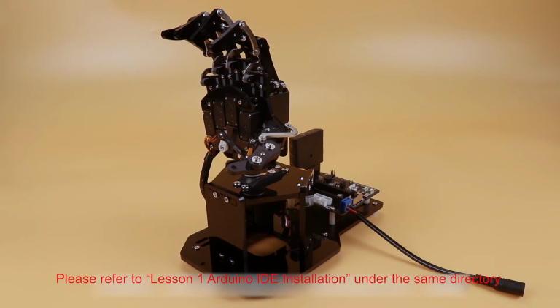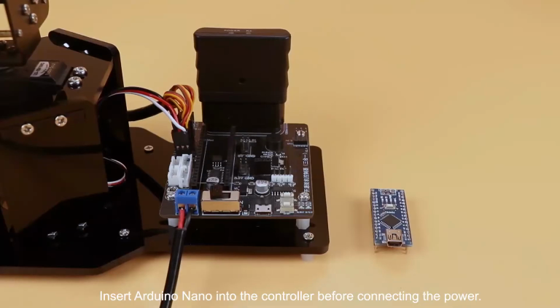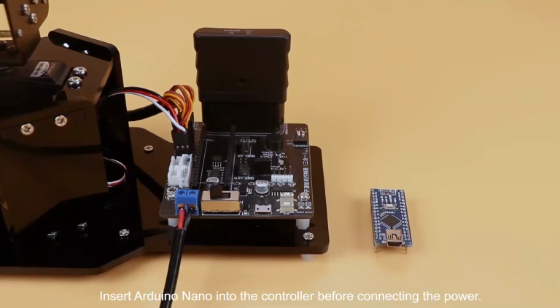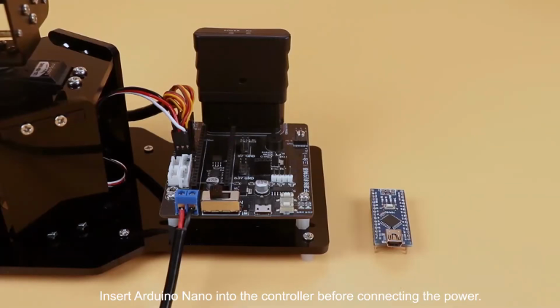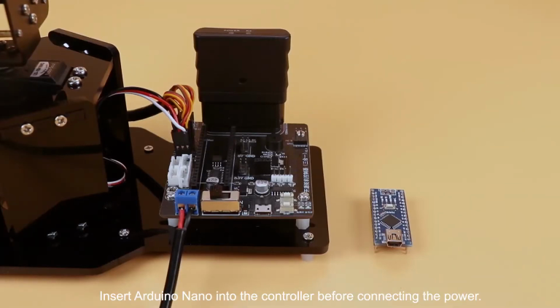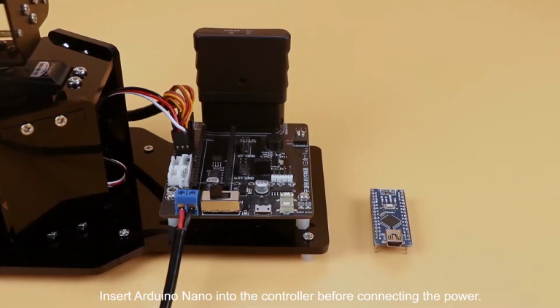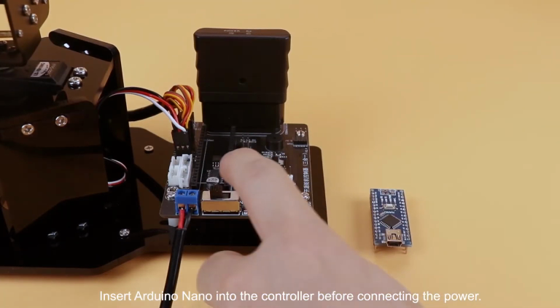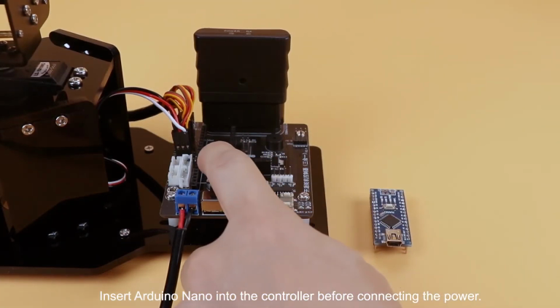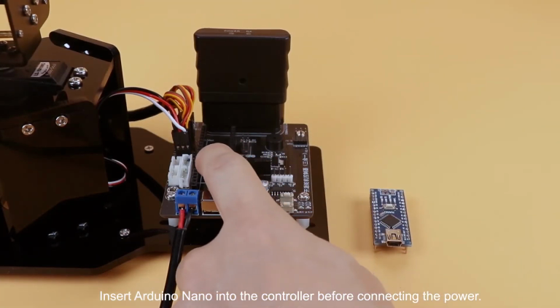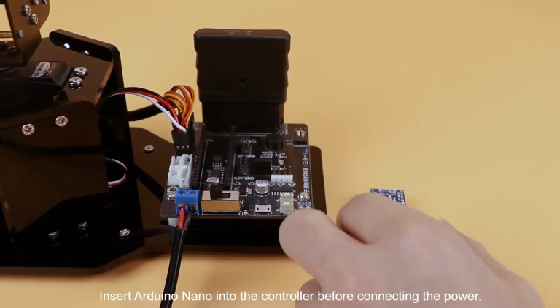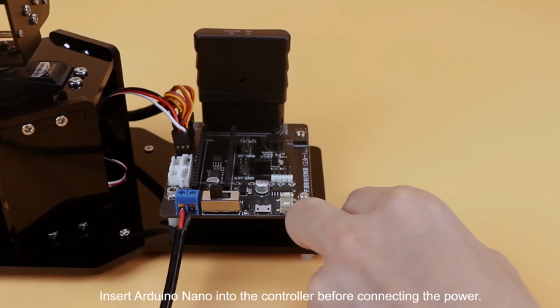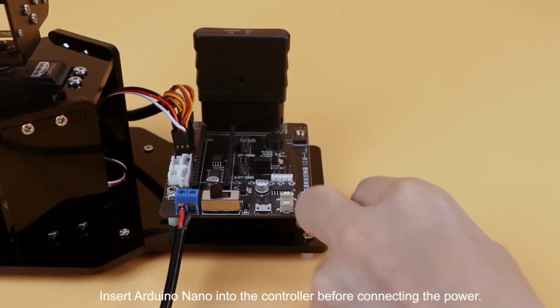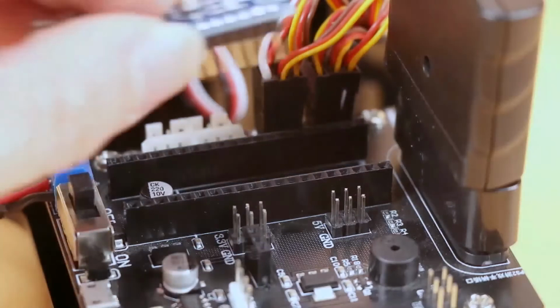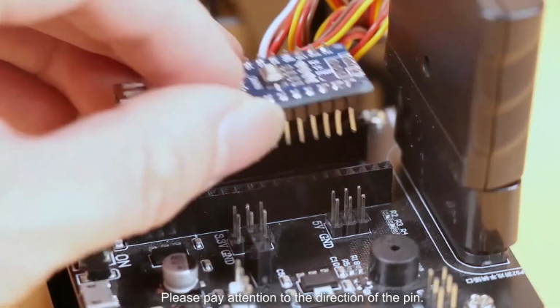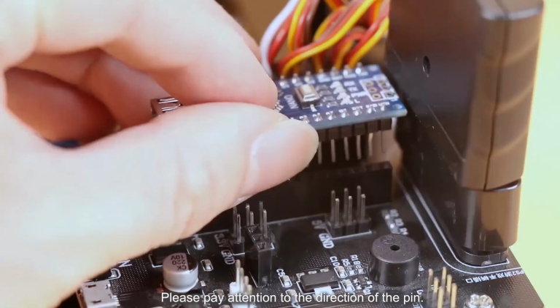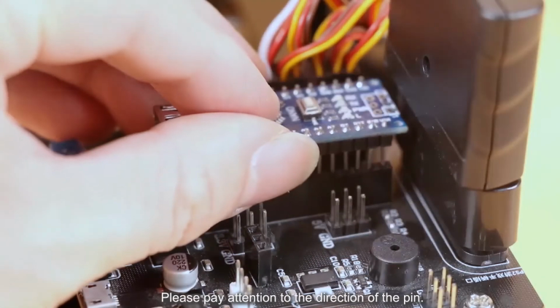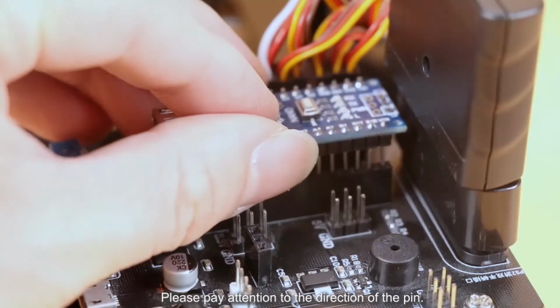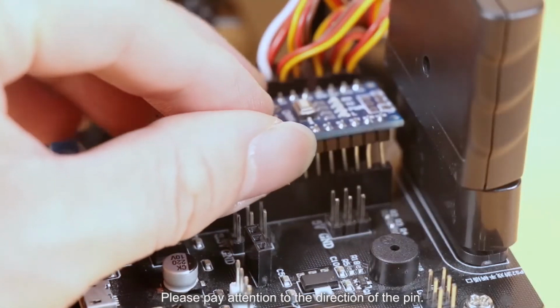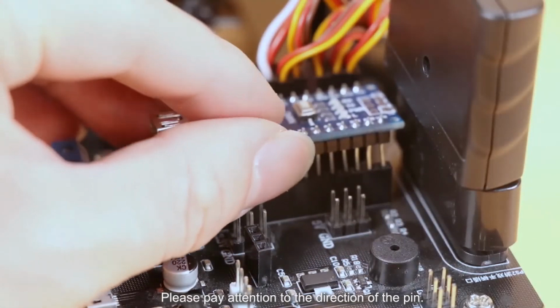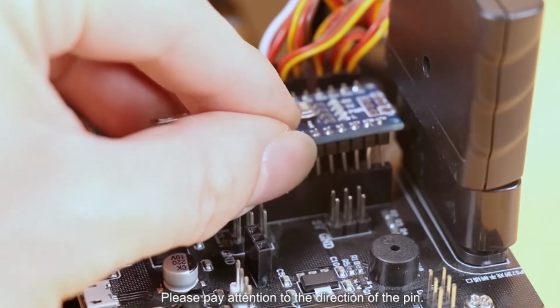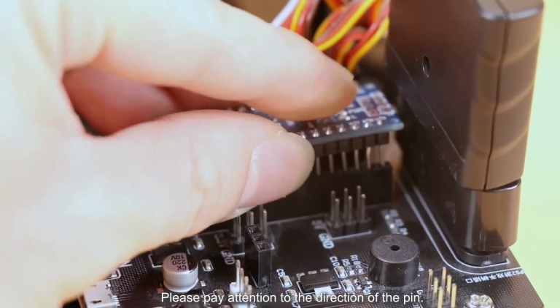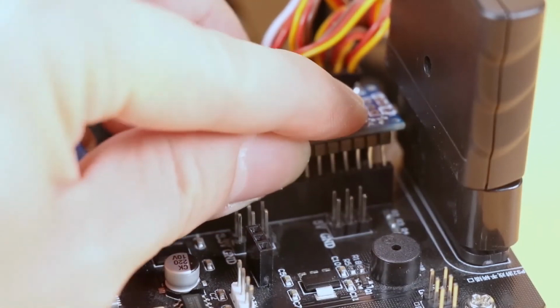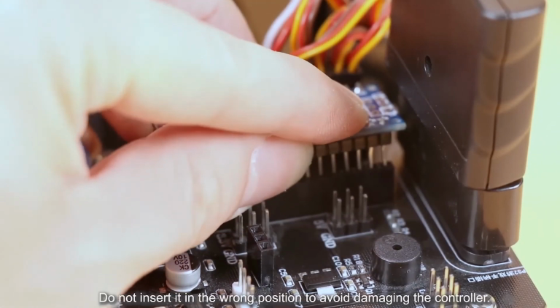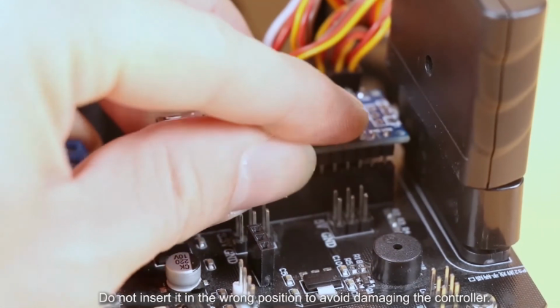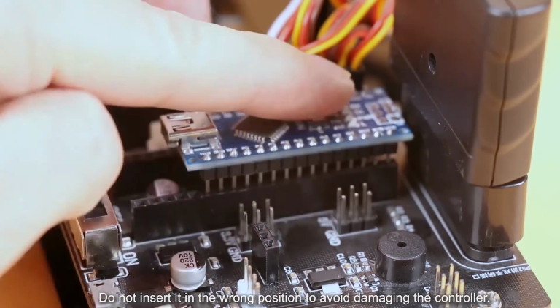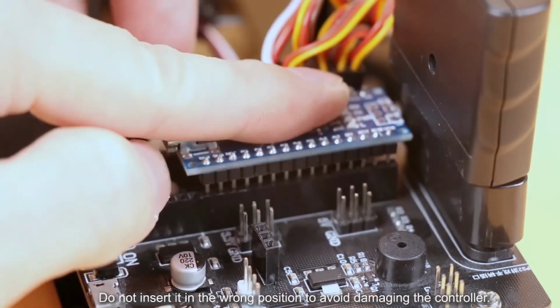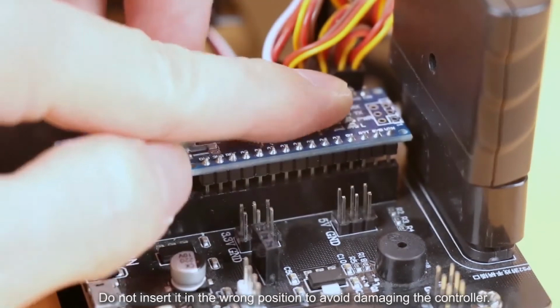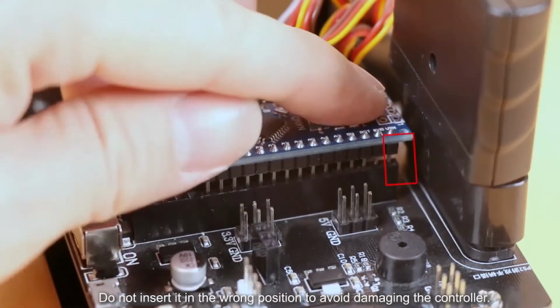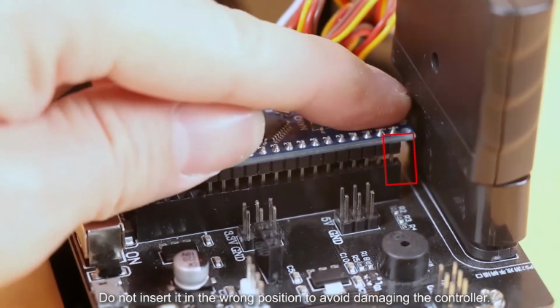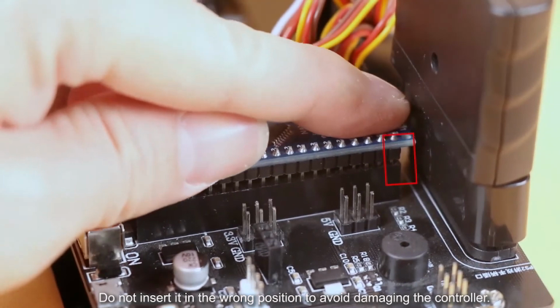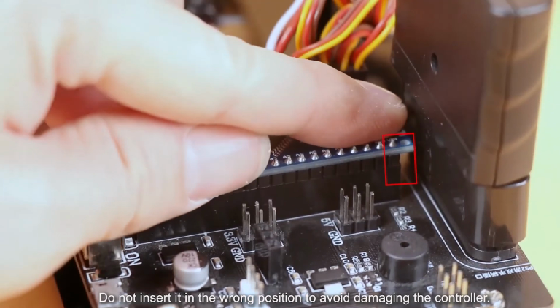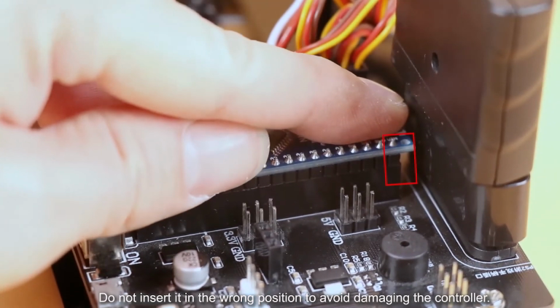Insert the Arduino Nano into the controller before connecting the power. Please pay attention to the direction of the pin. Do not insert it in the wrong position to avoid damaging the controller.